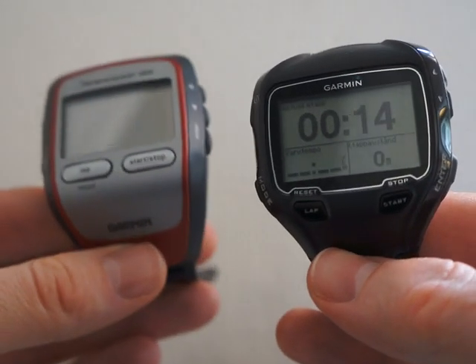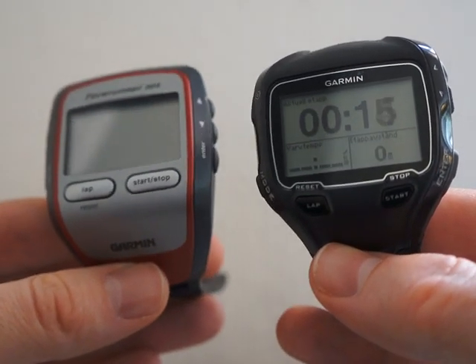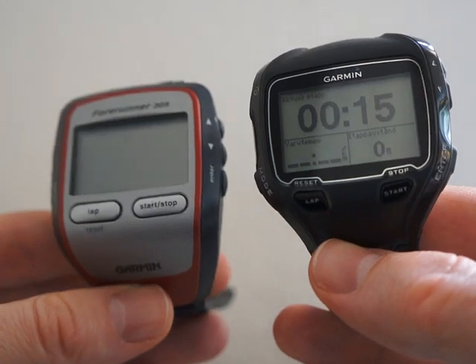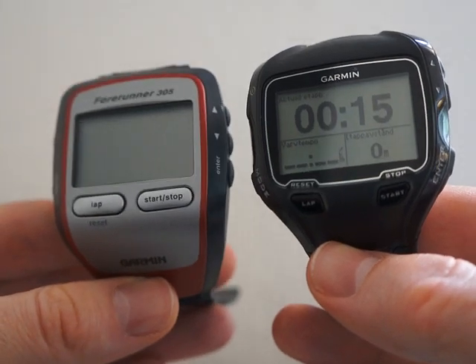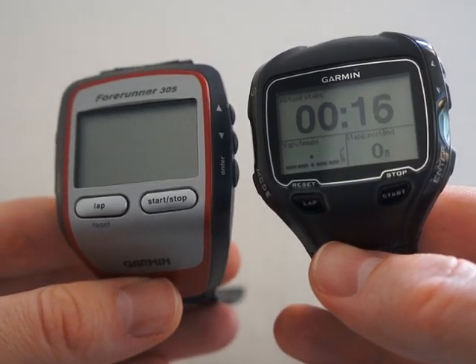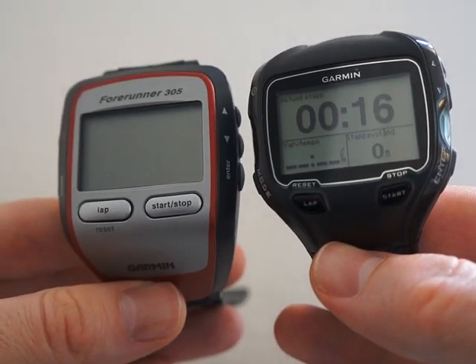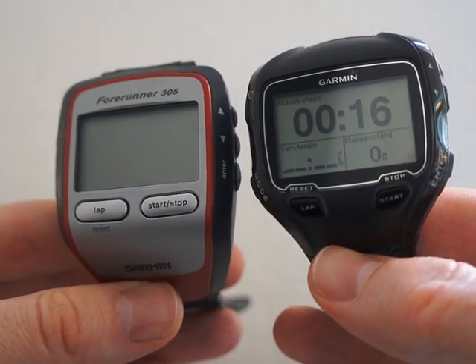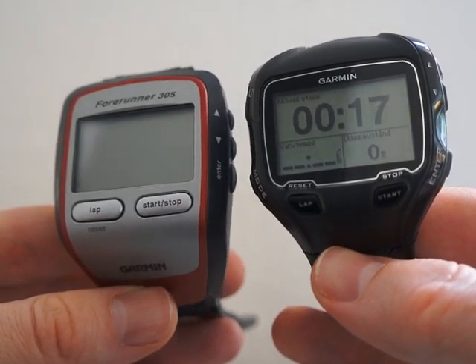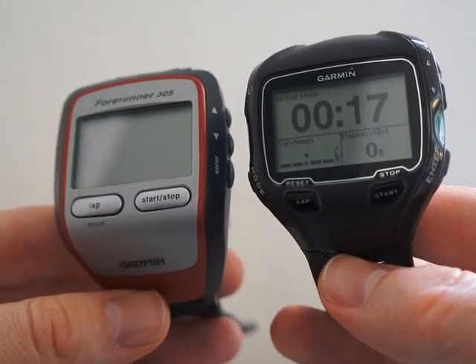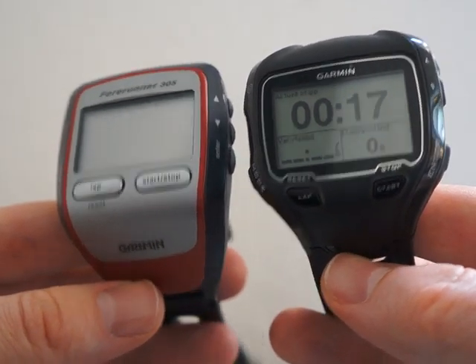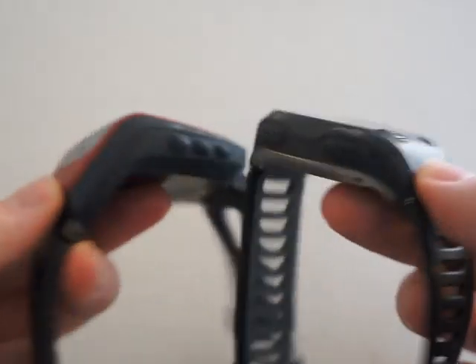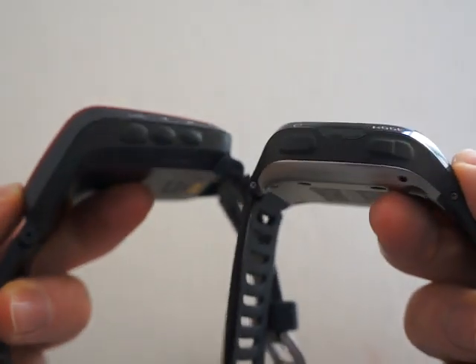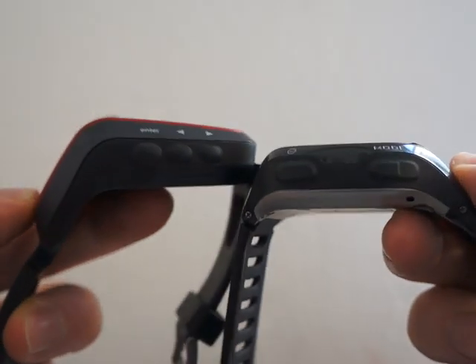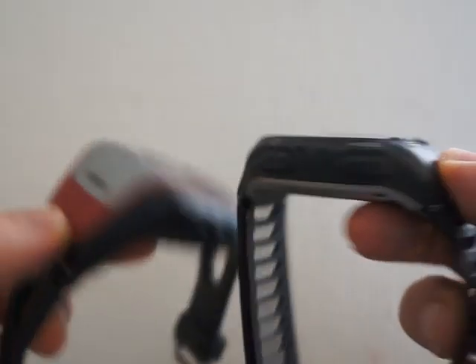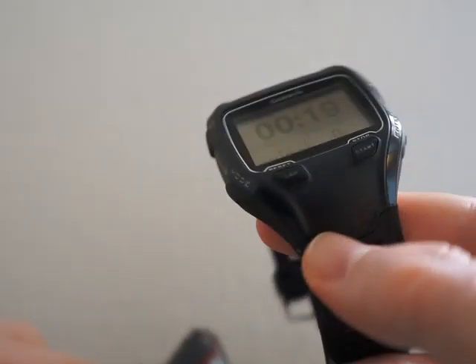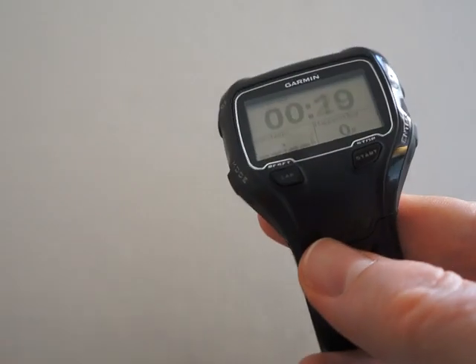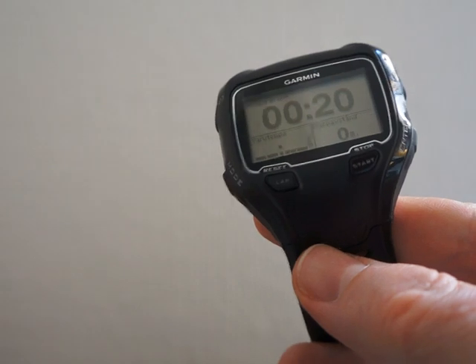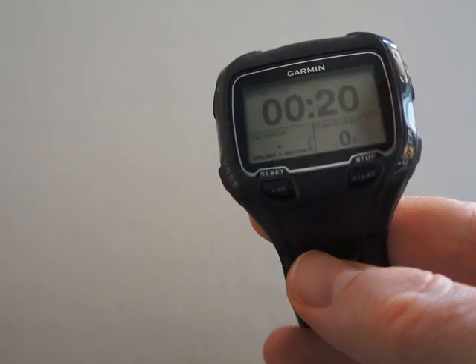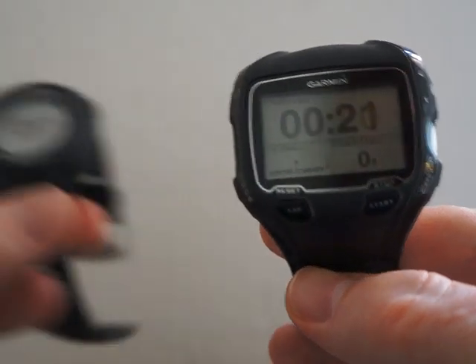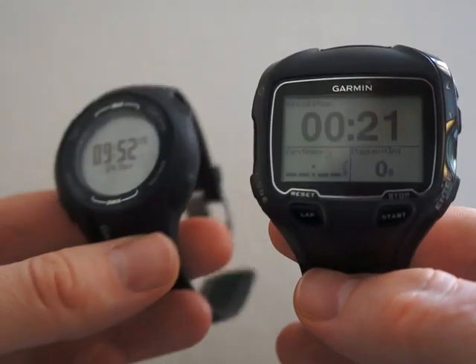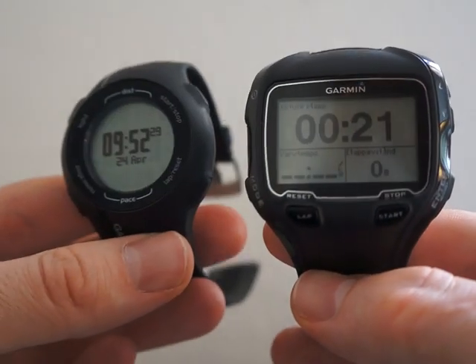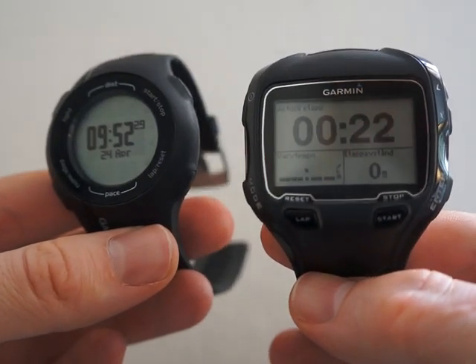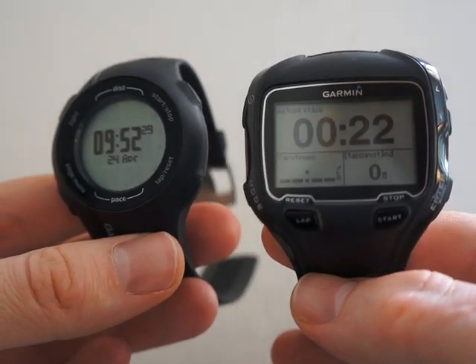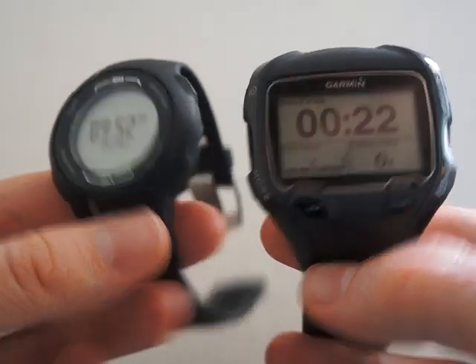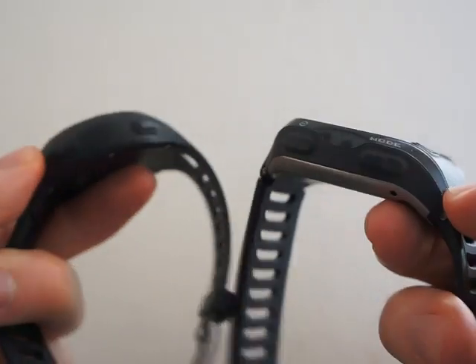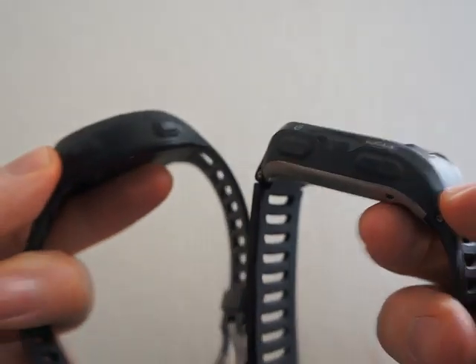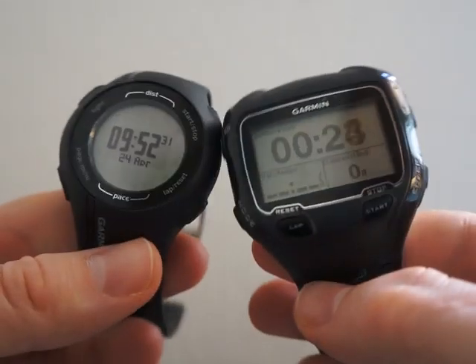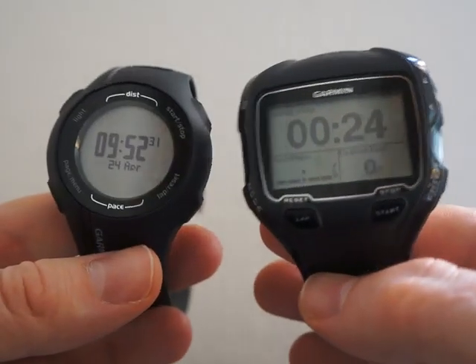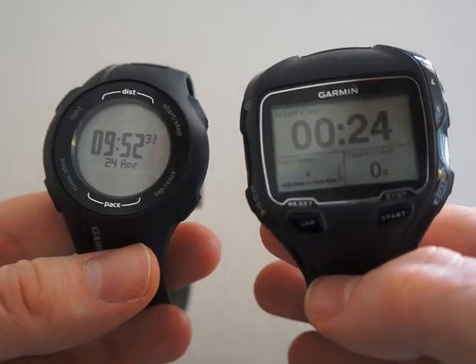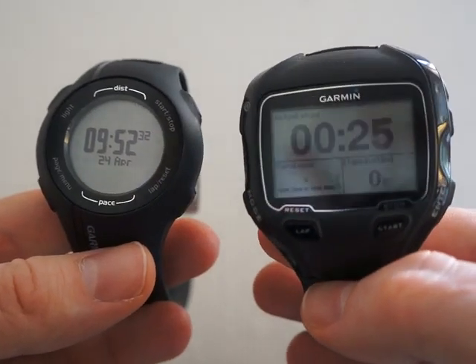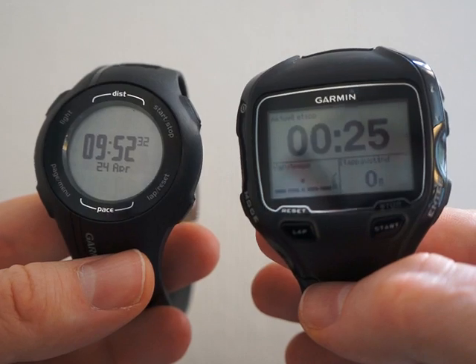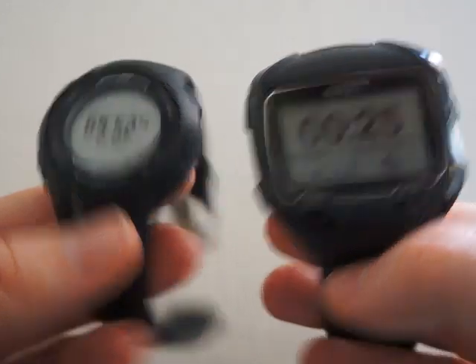This is the older Forerunner 305, and as you can see, that one is a lot bigger. Compared to the Forerunner 210, you can see that the 210 is smaller.